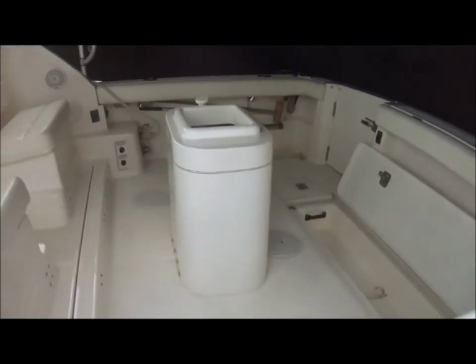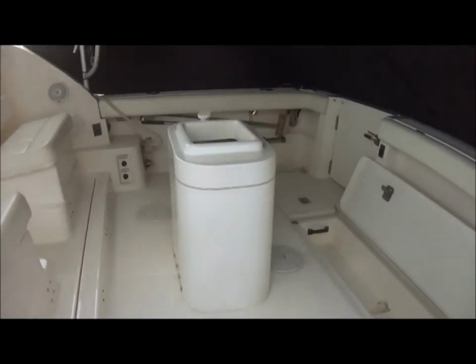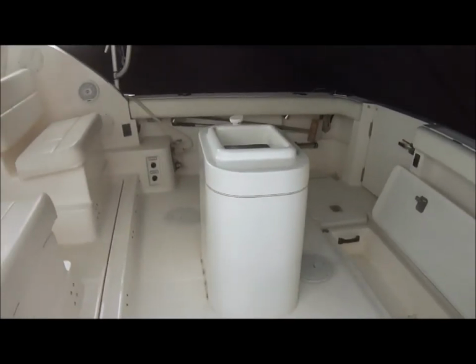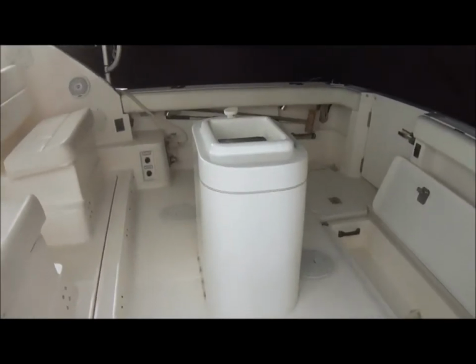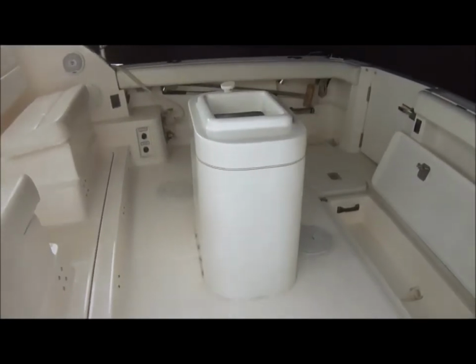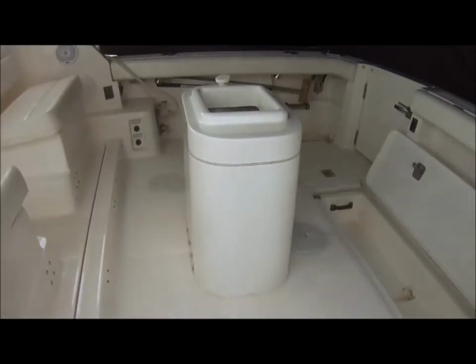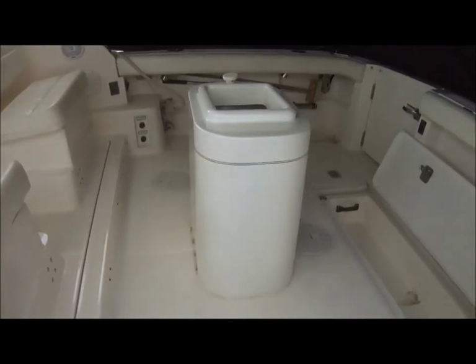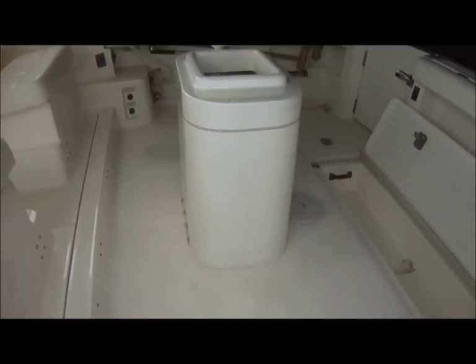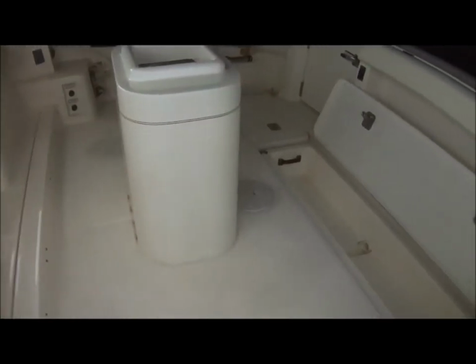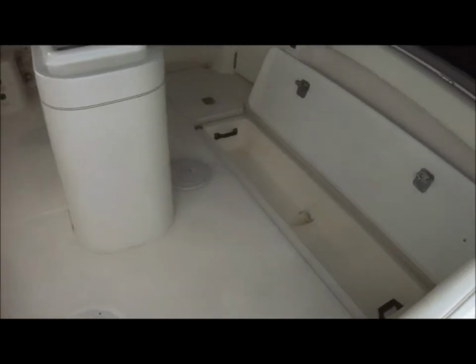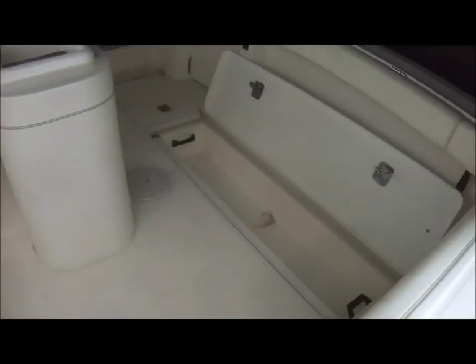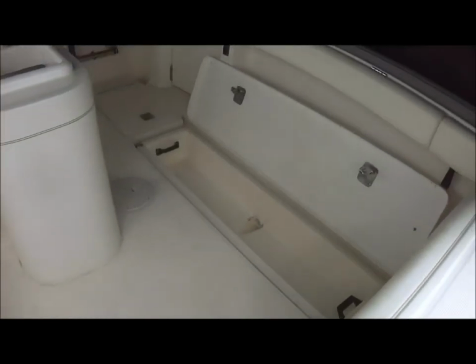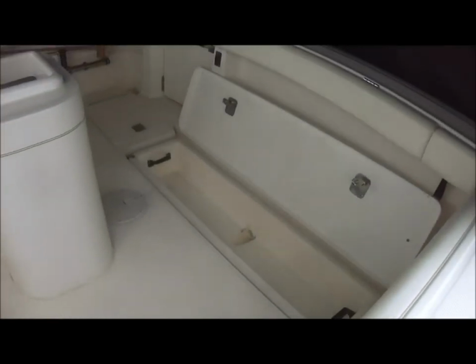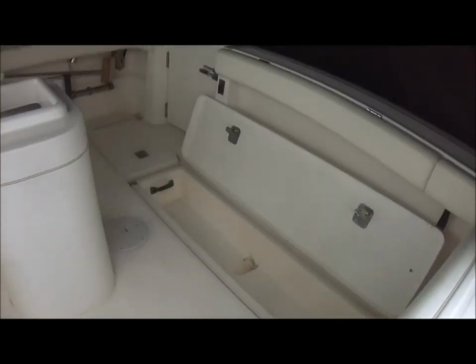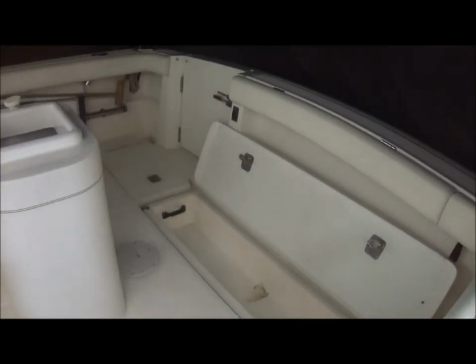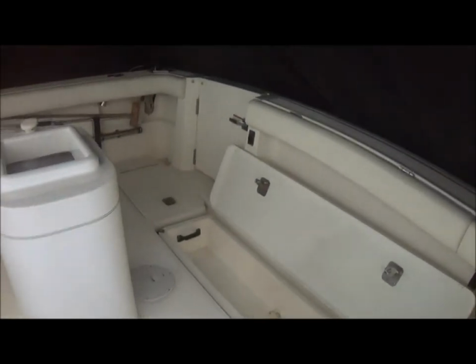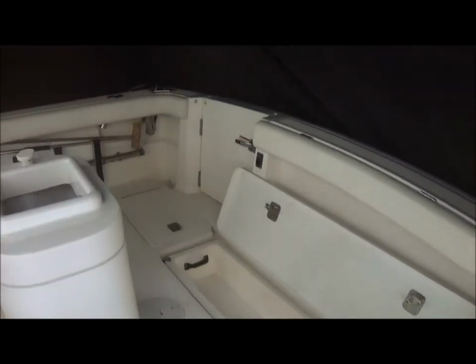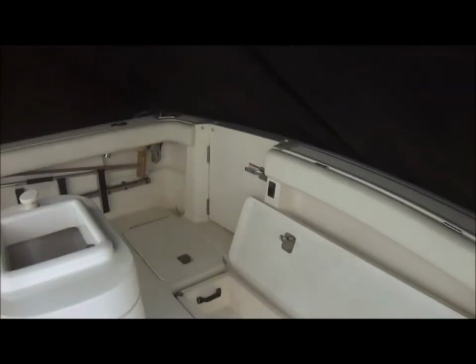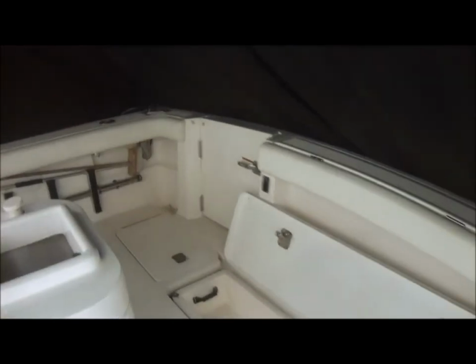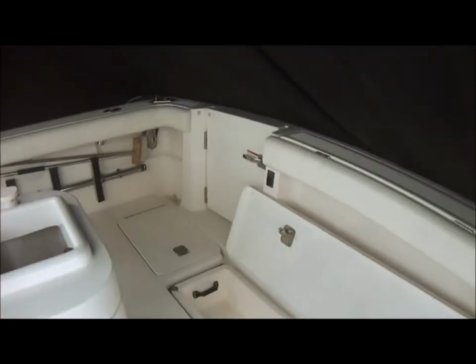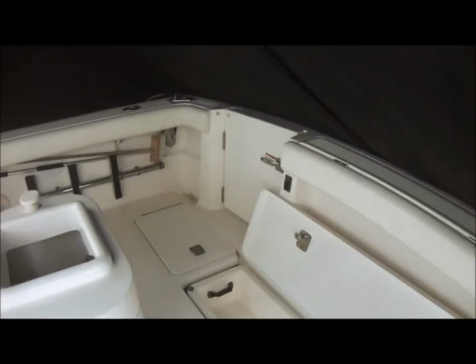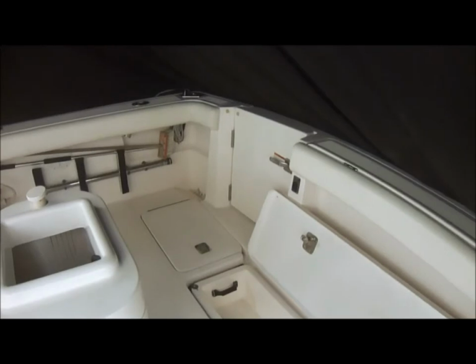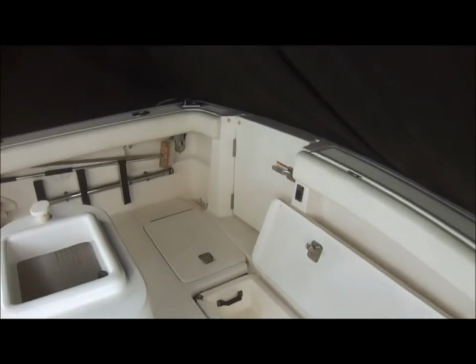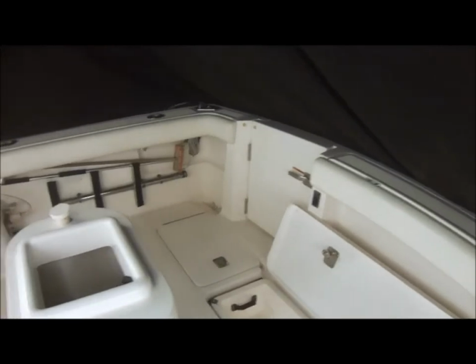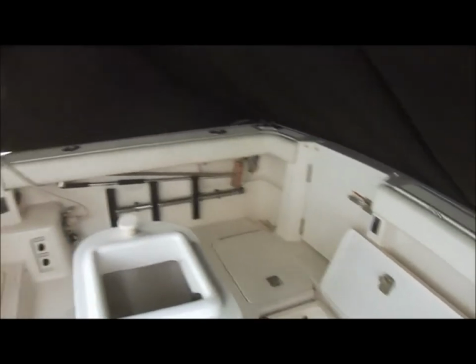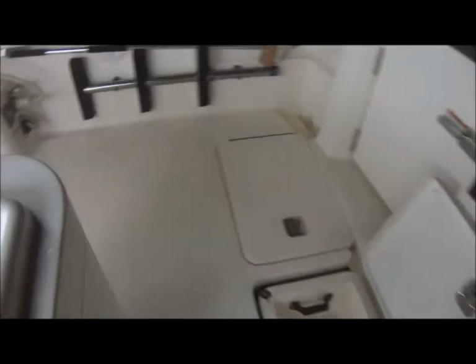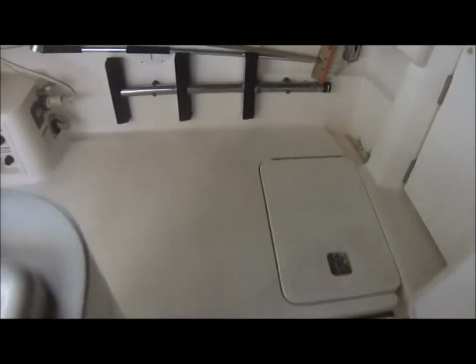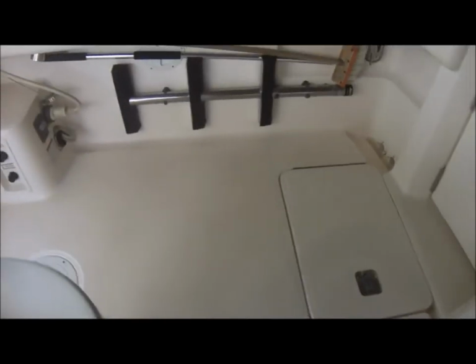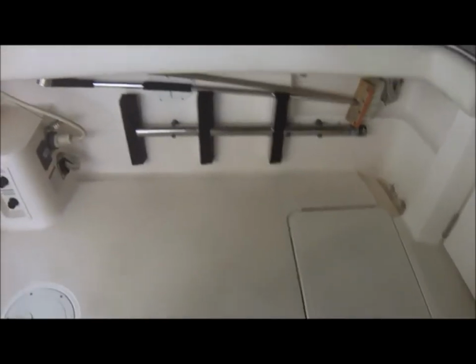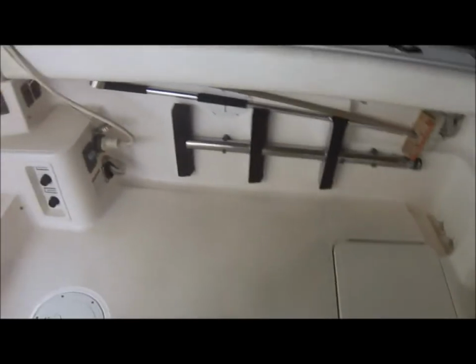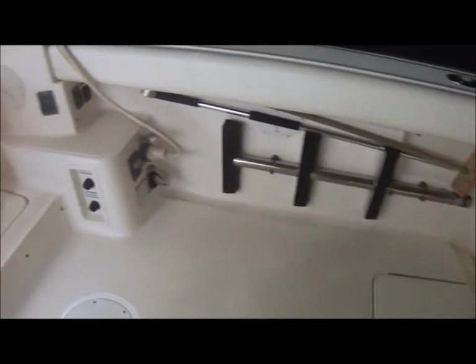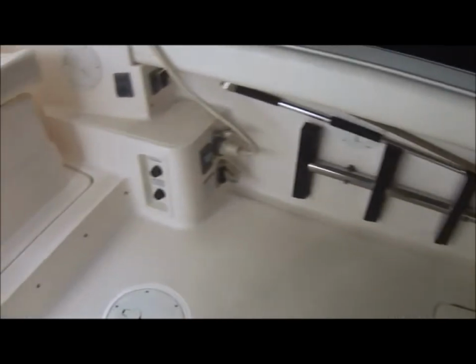we can see a 45-gallon bait tank, in-deck fish box right there, transom door, circling around, we've got our boarding ladder.